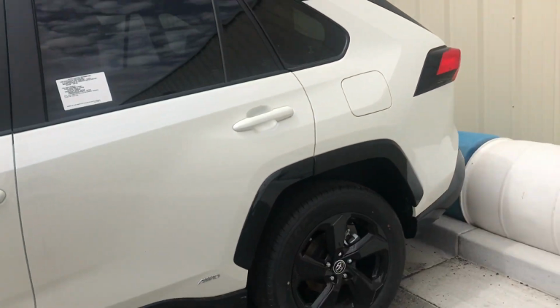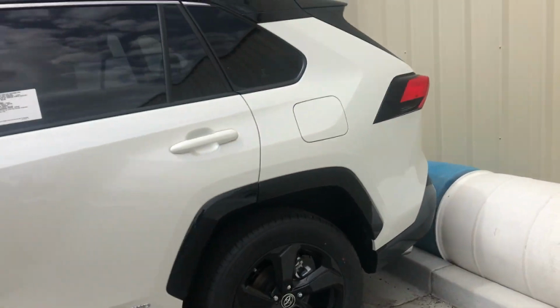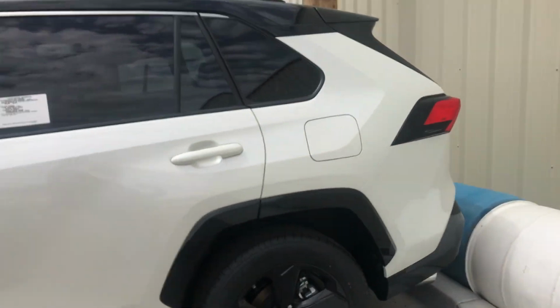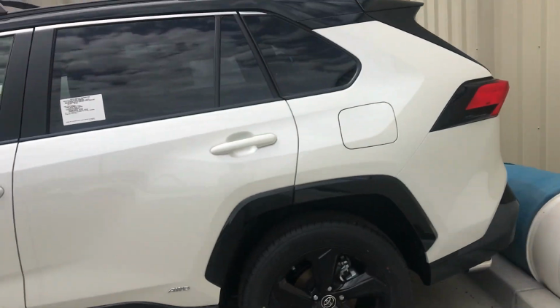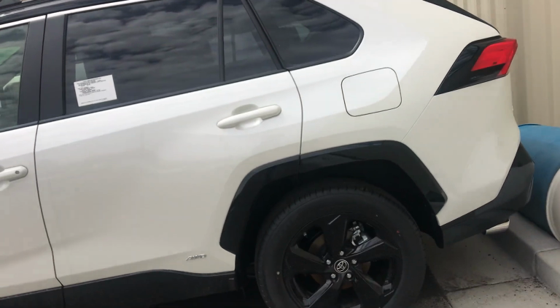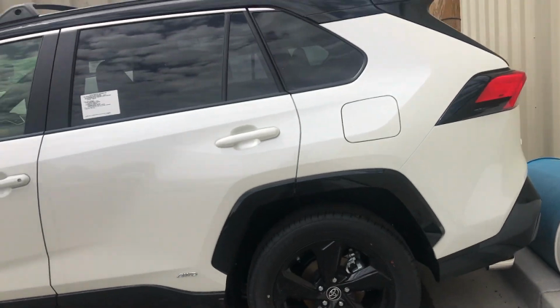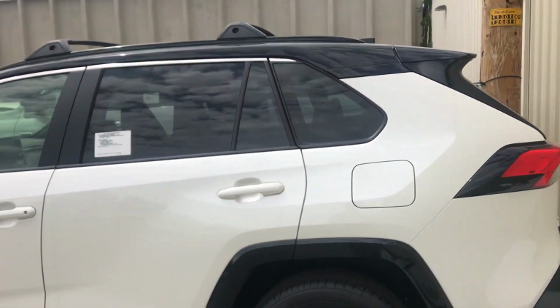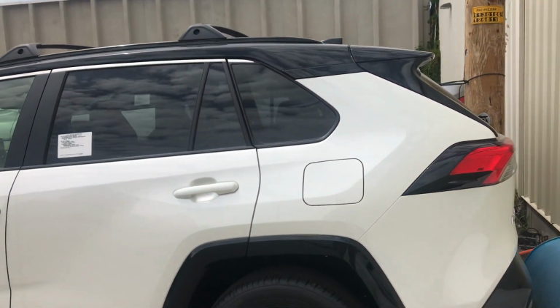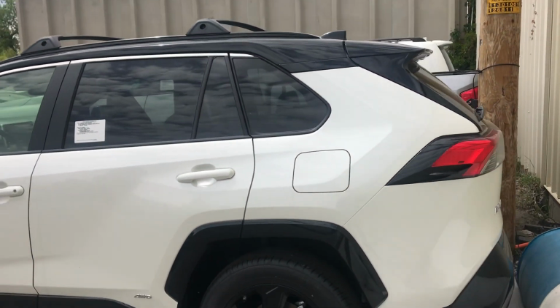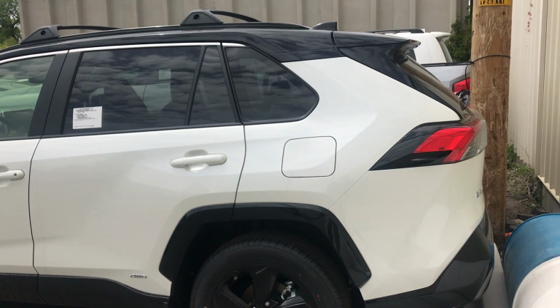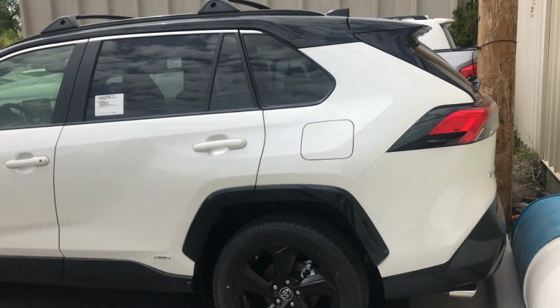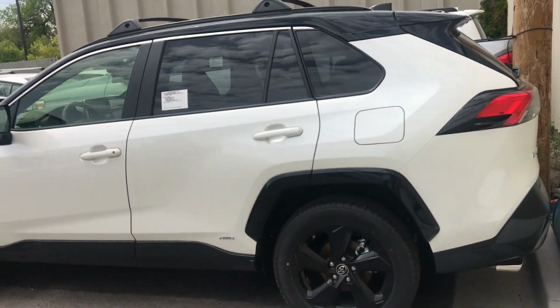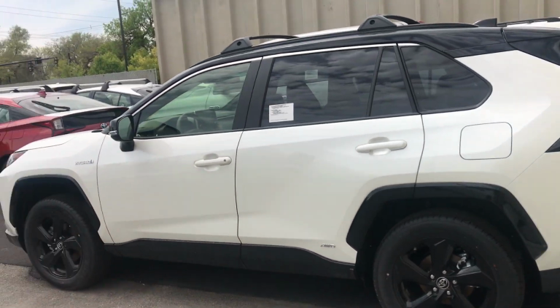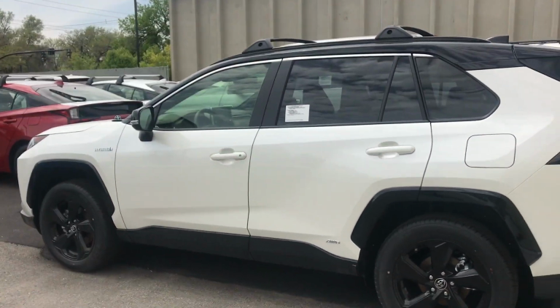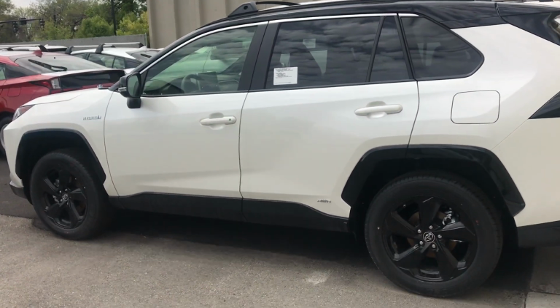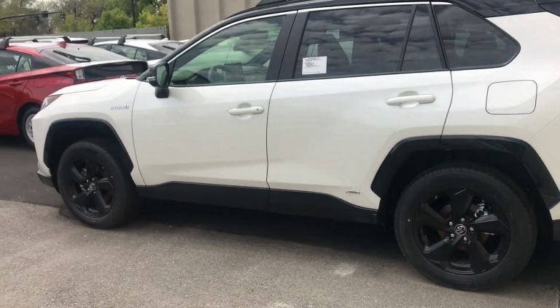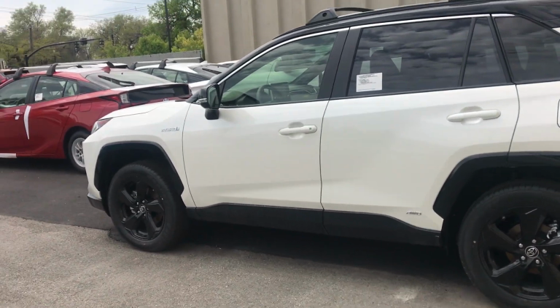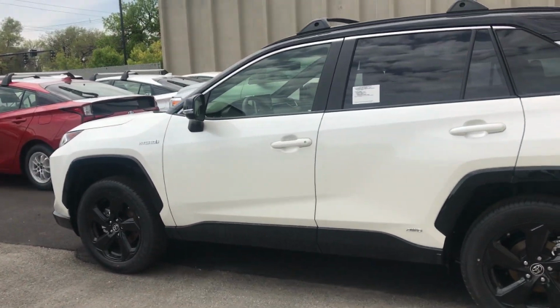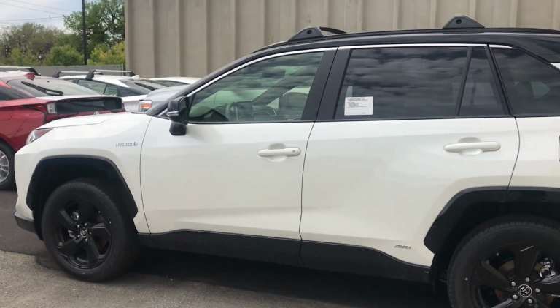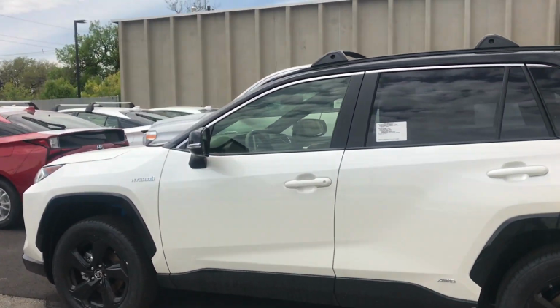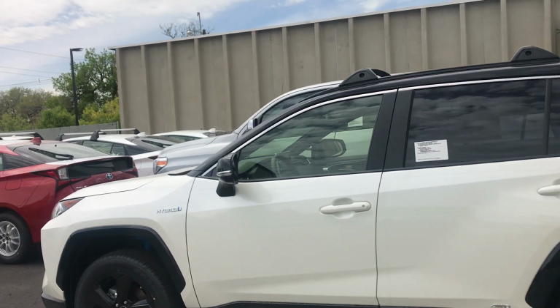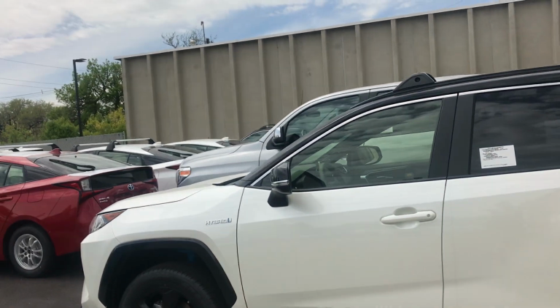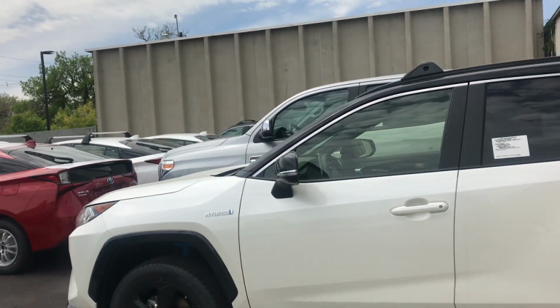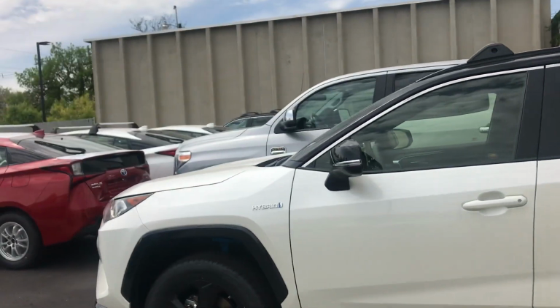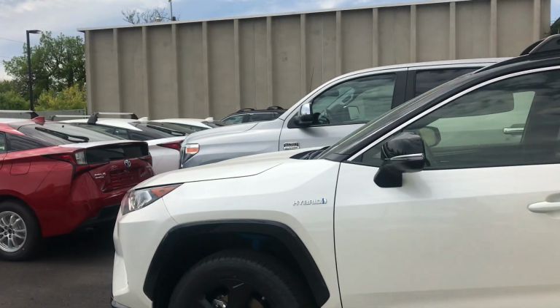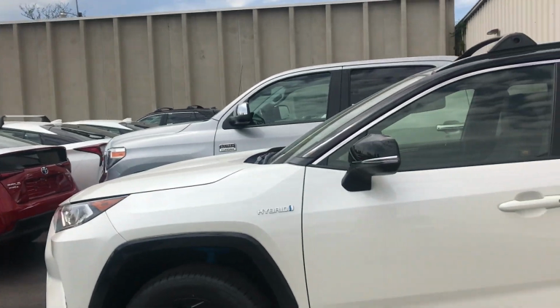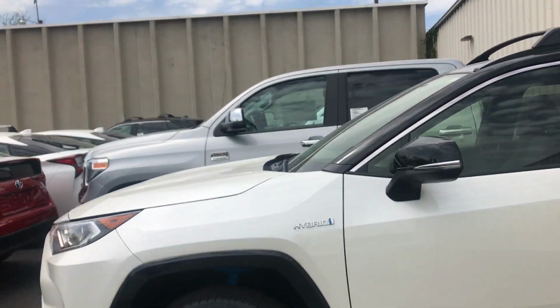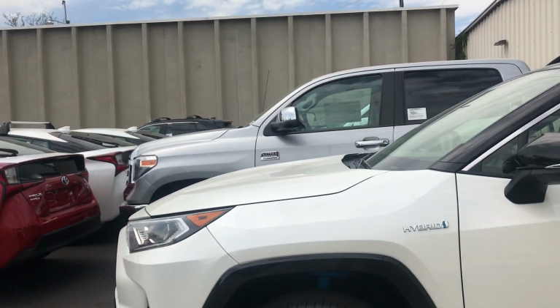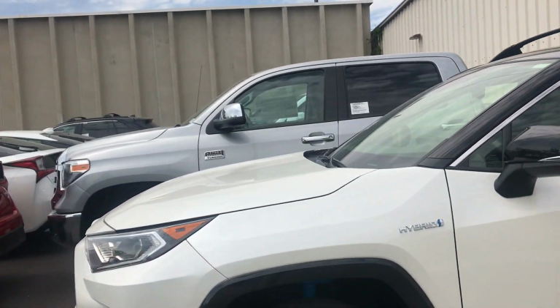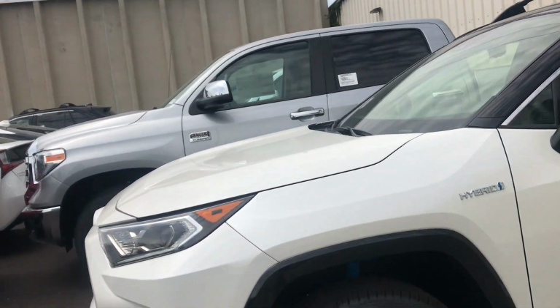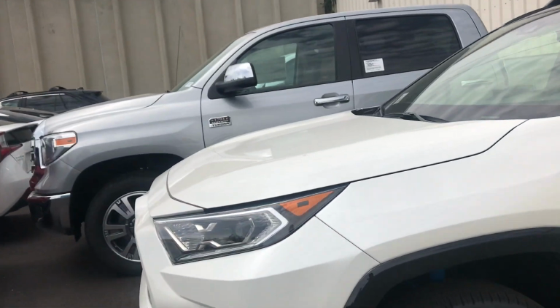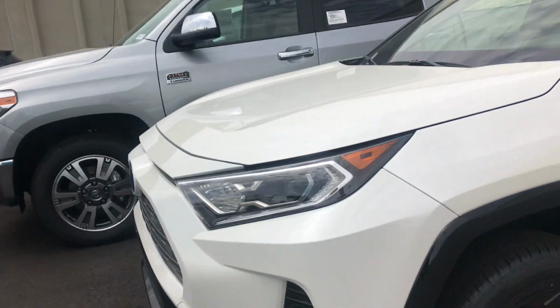Now this vehicle does have a deposit on it, as are the rest of the RAV4 hybrids that we have right now. Very limited quantity with what we have, so the best thing to do is get your name on what exactly you're looking for and it will be here within a couple weeks.